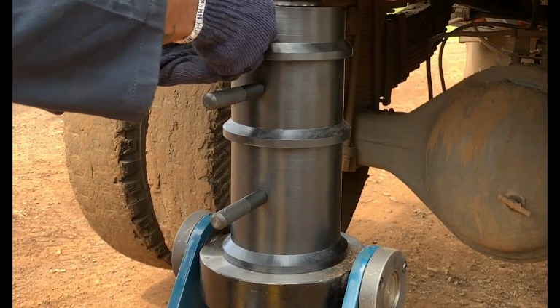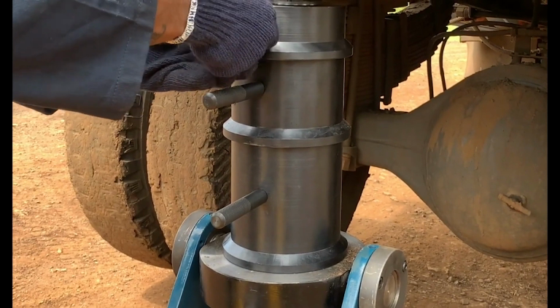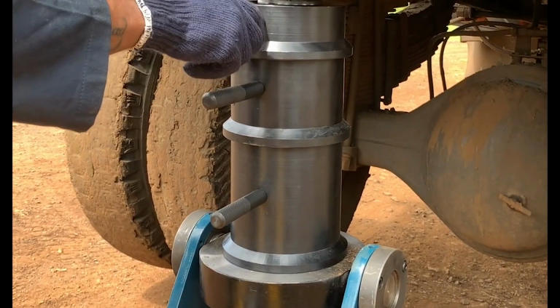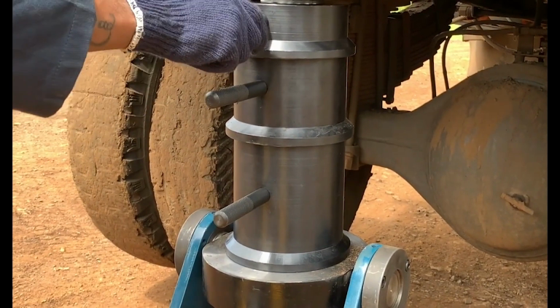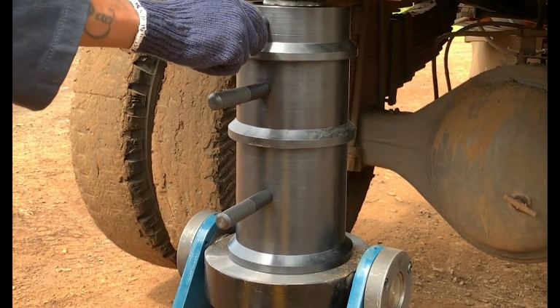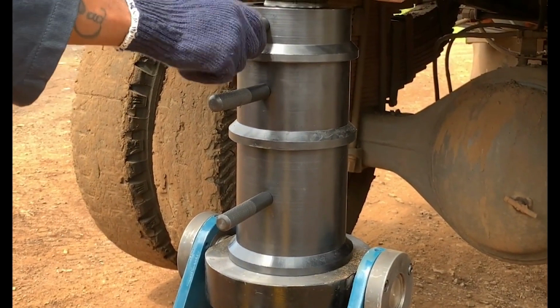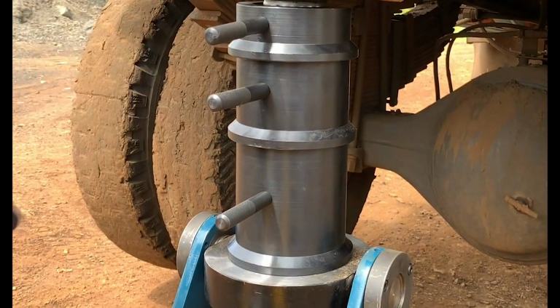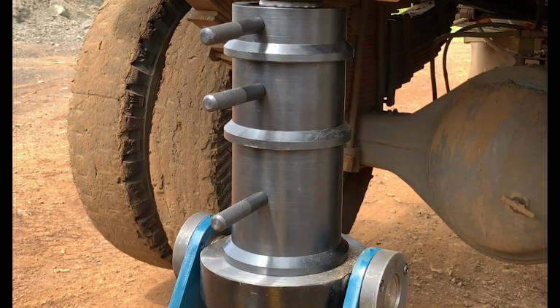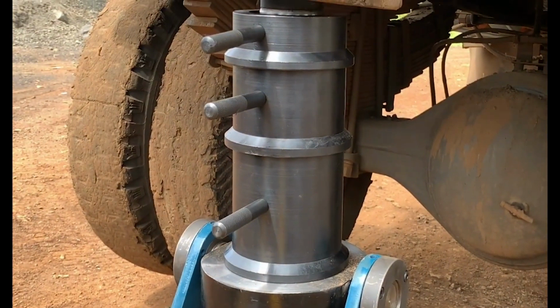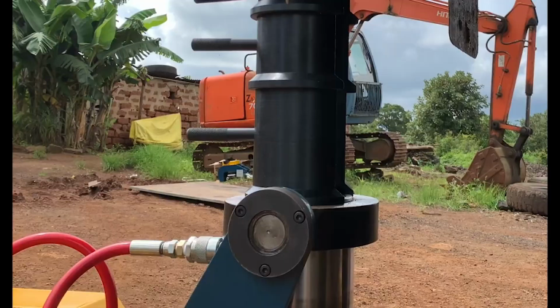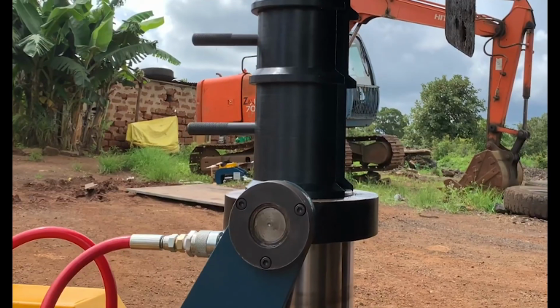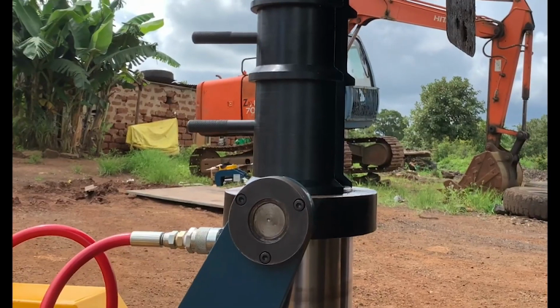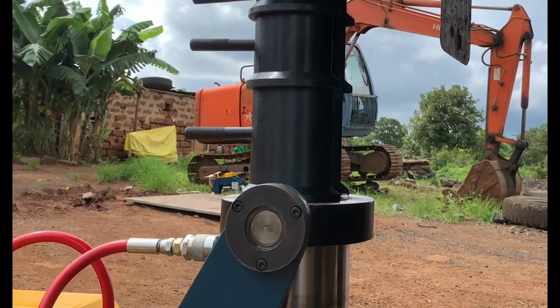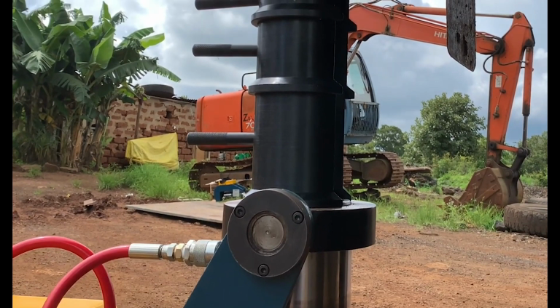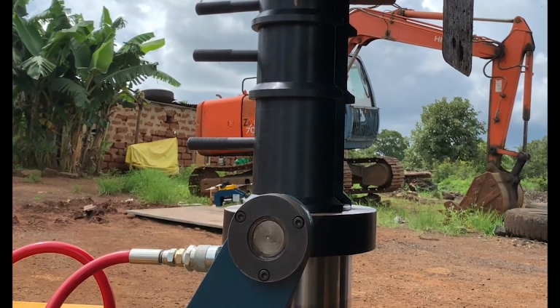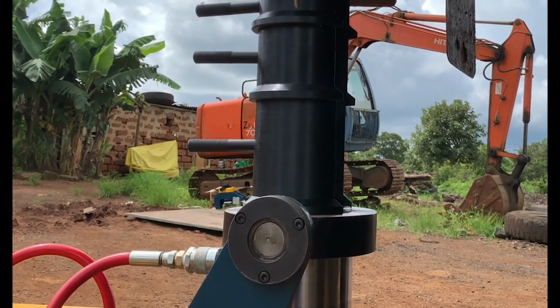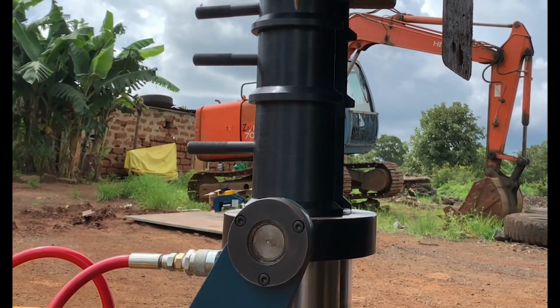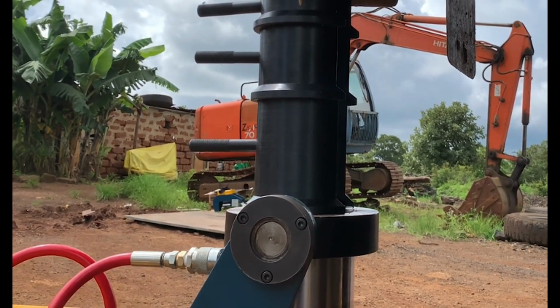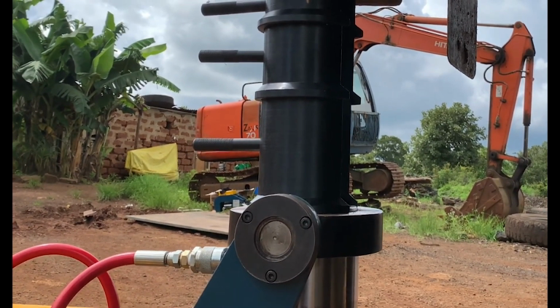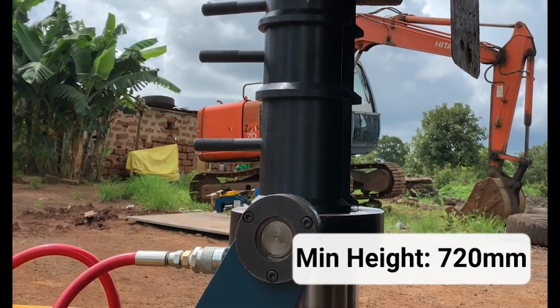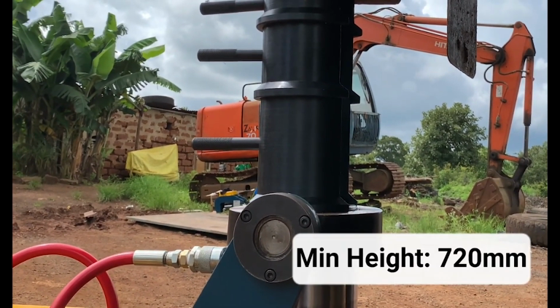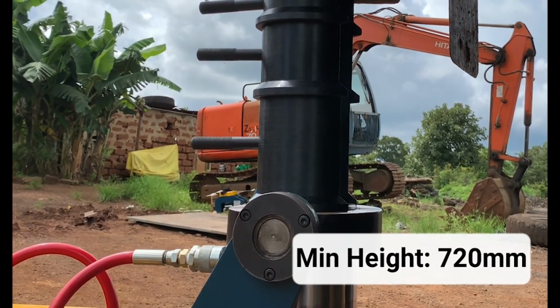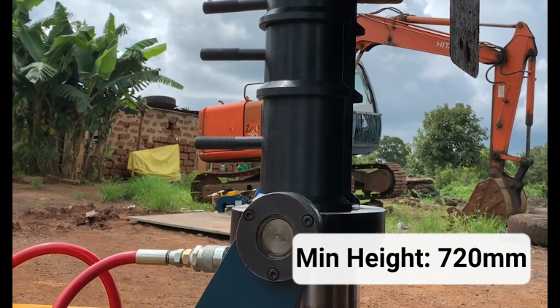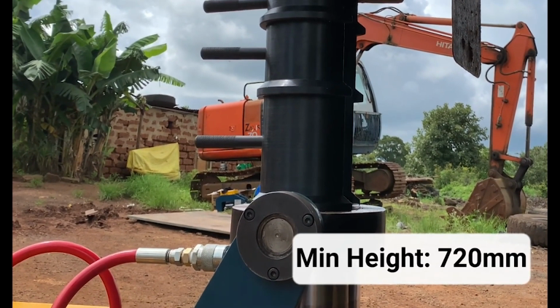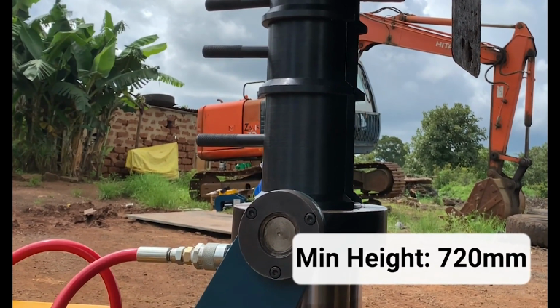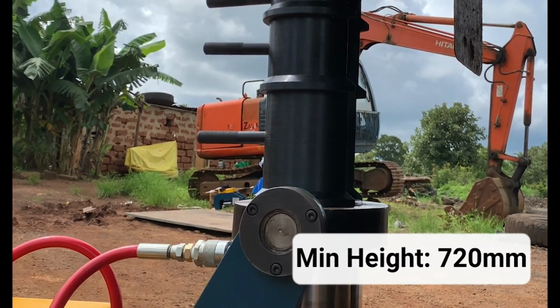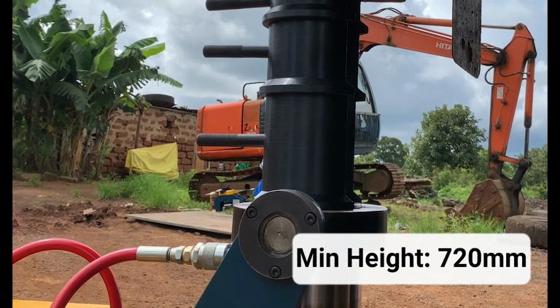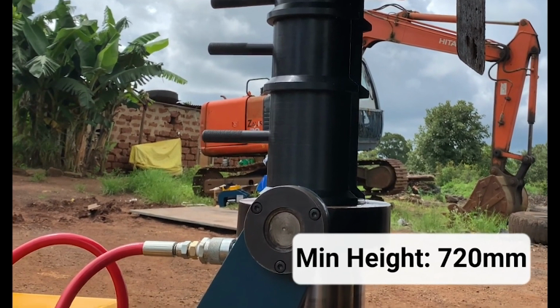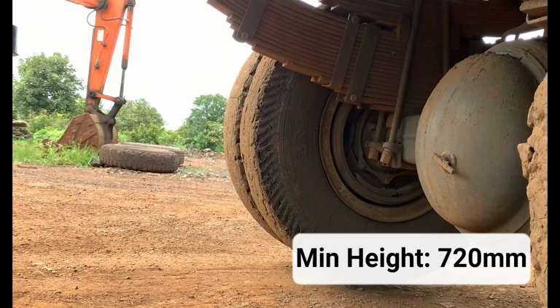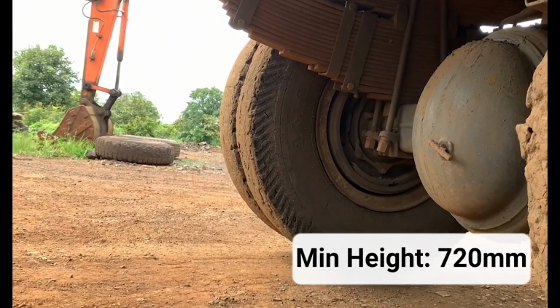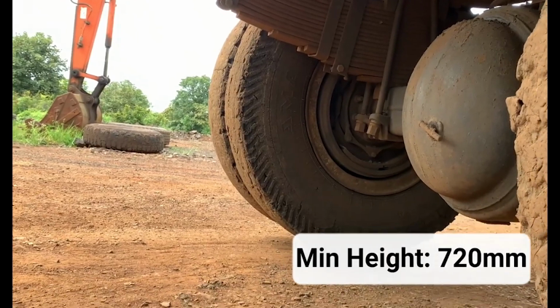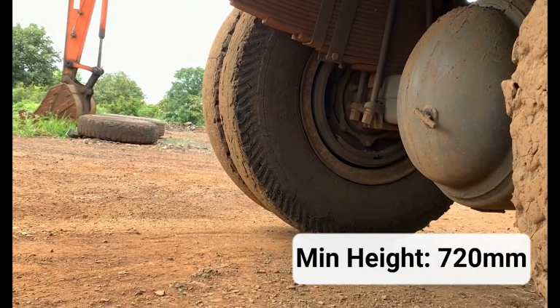For more information please visit HEMSLTD.com or contact sales at HEMSLTD.com. Thank you for watching, and as always, keep your earthmoving machinery moving.